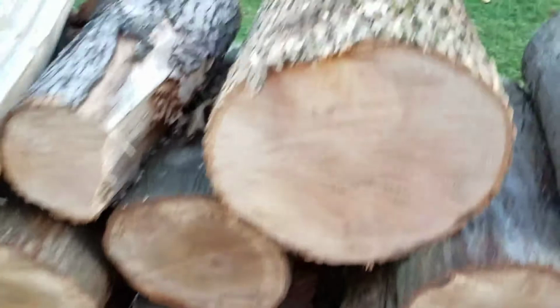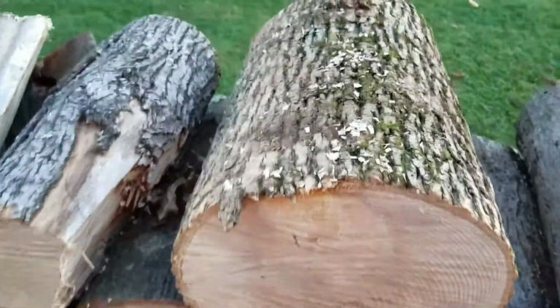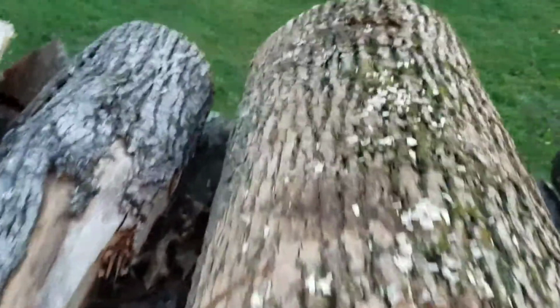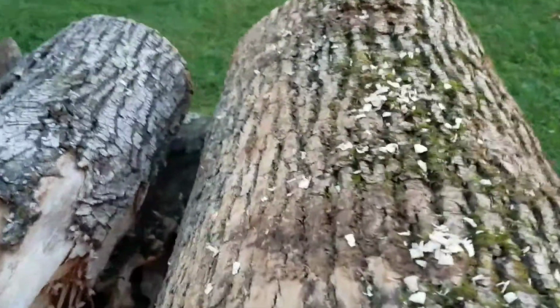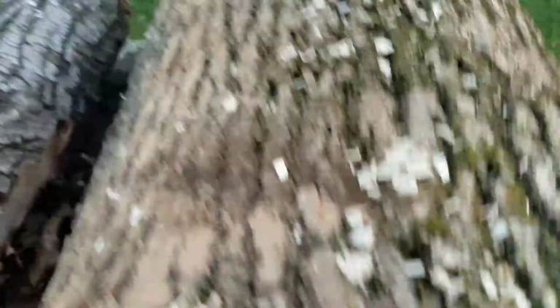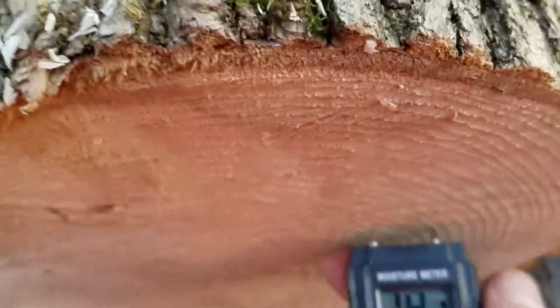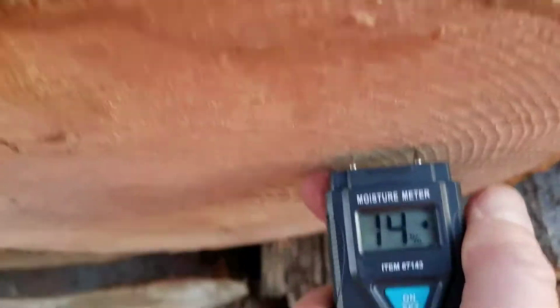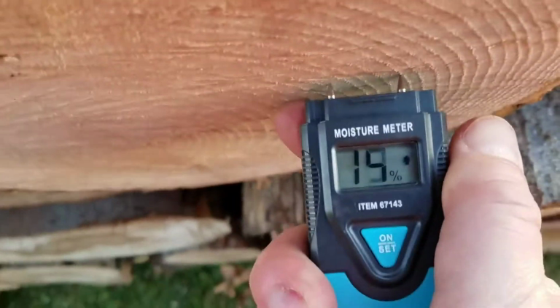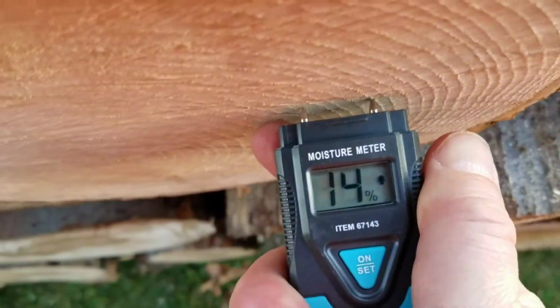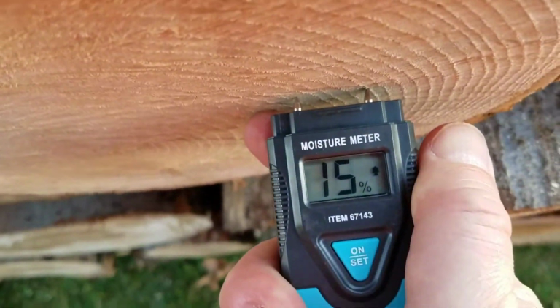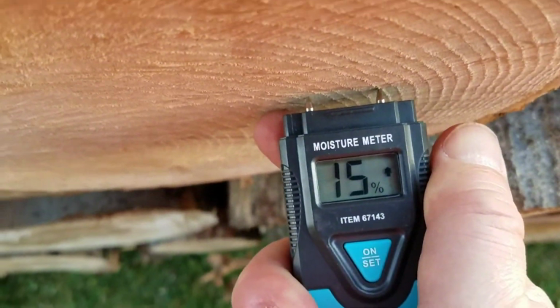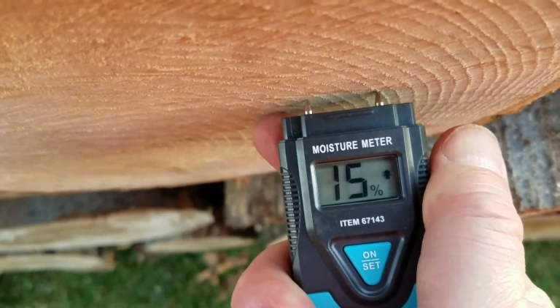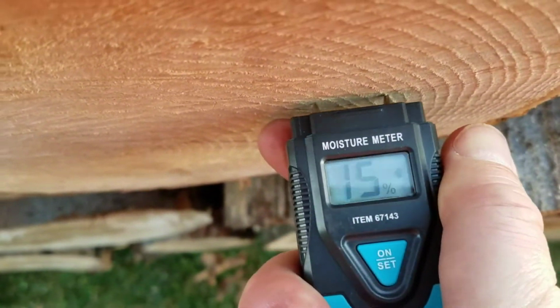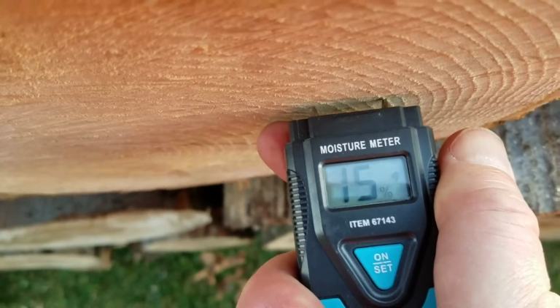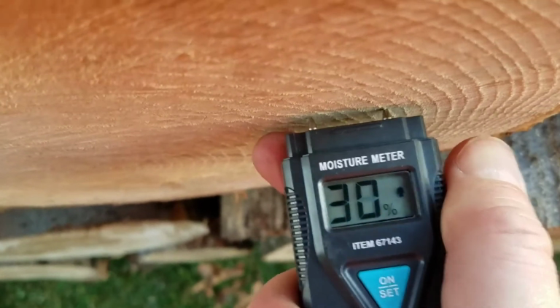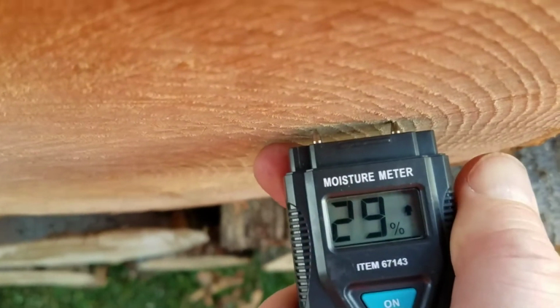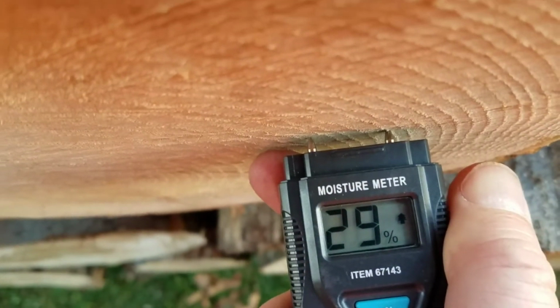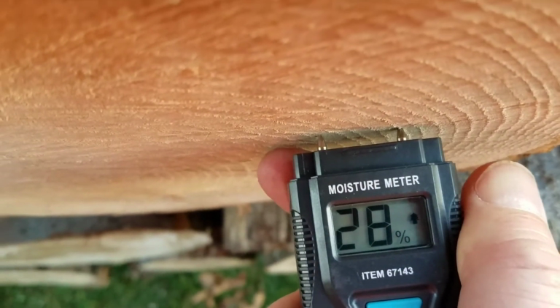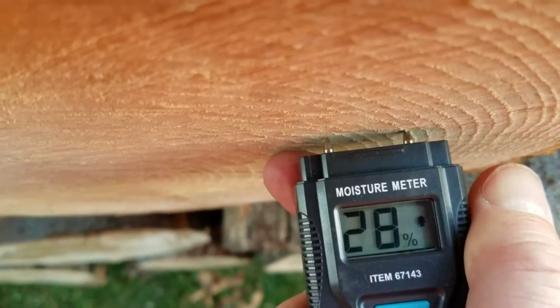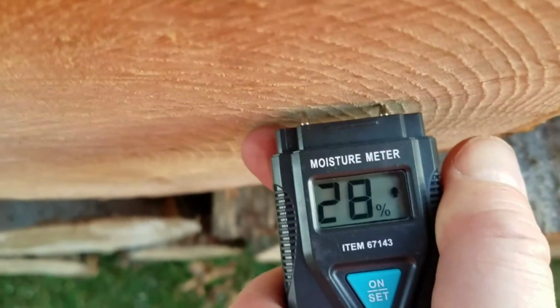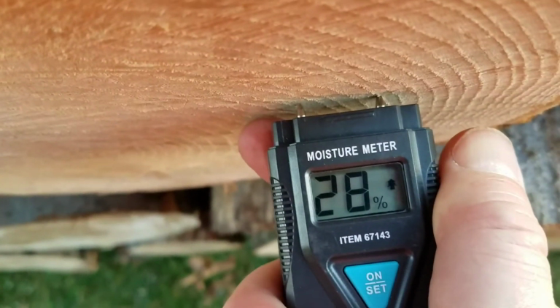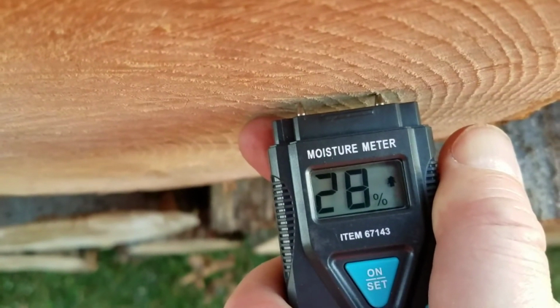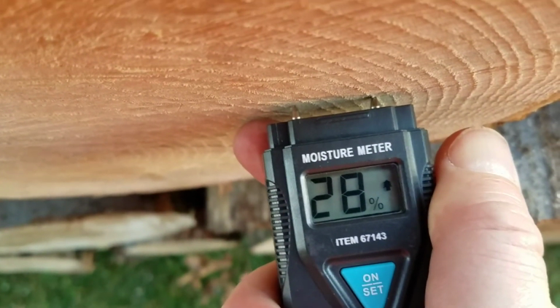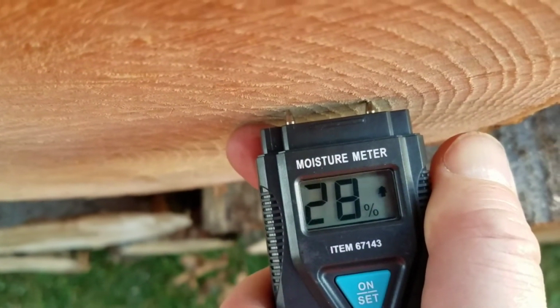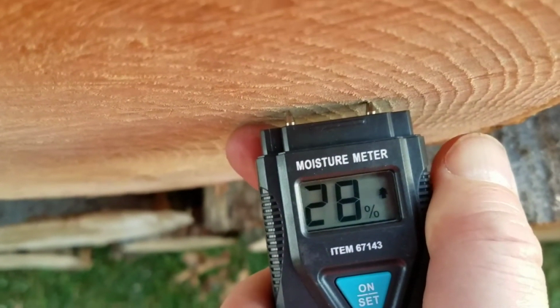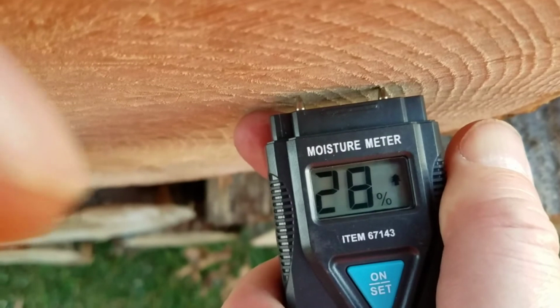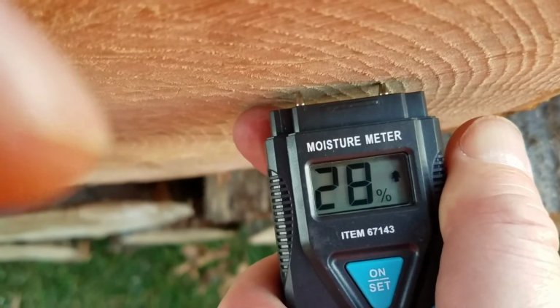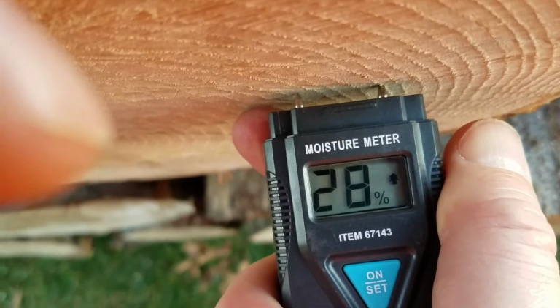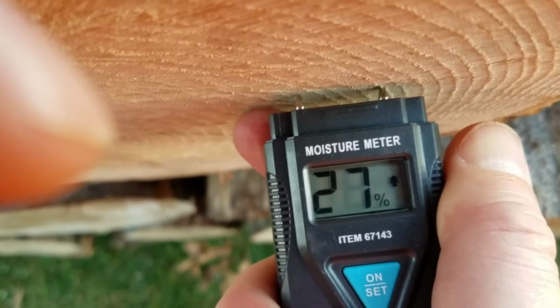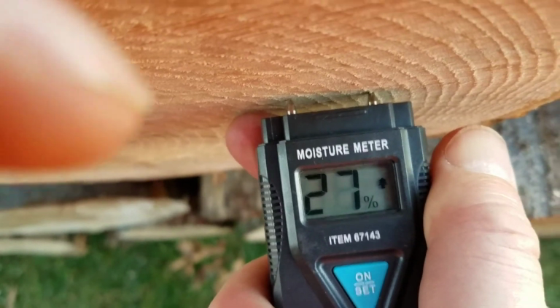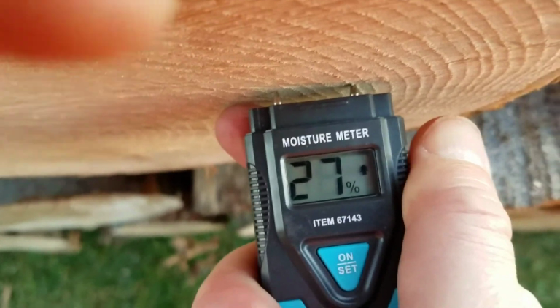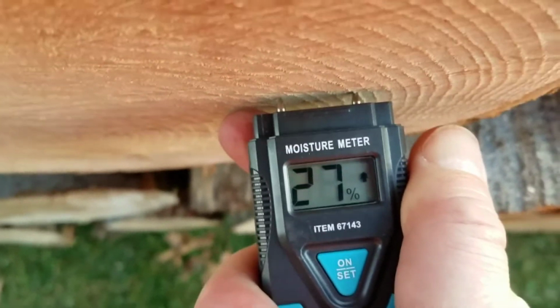Here's a piece of ash. Ash always seems to be drier and this here is pretty low moisture content. But get this split and let it sit for a month or two and you're already down to 20%.